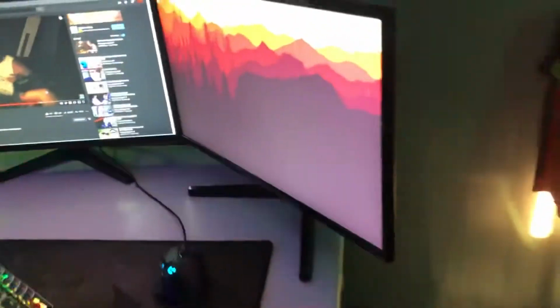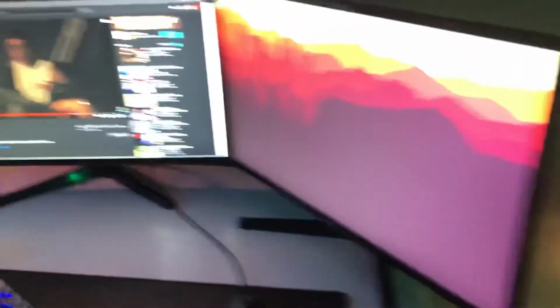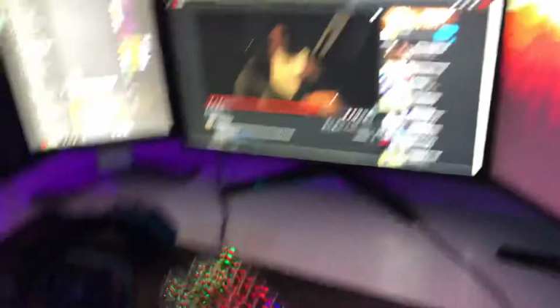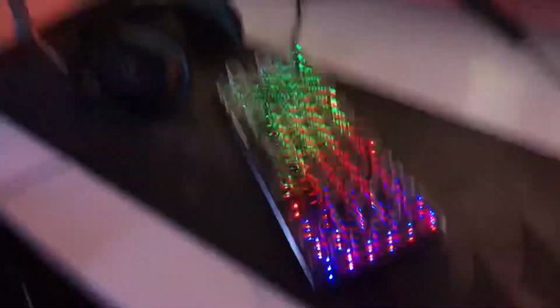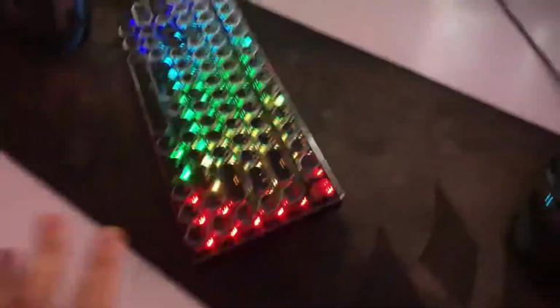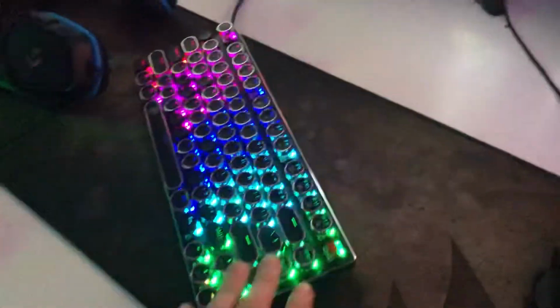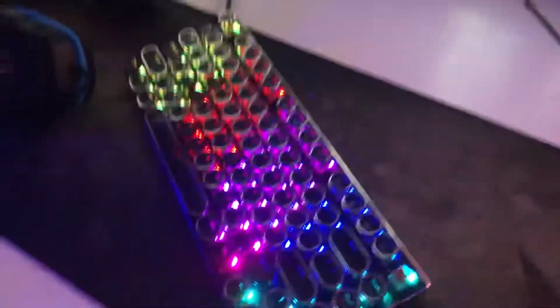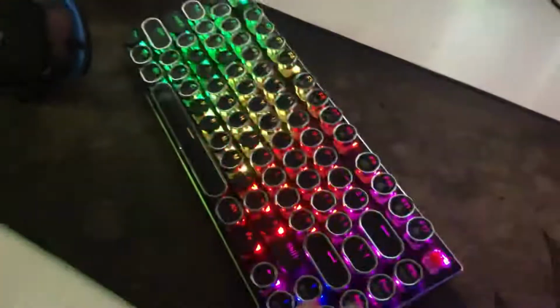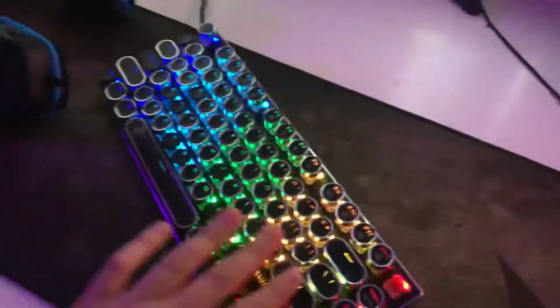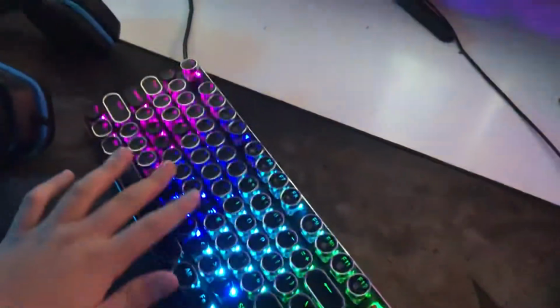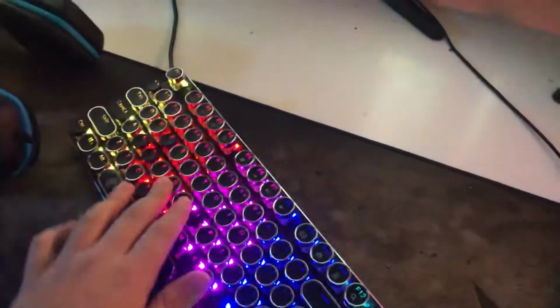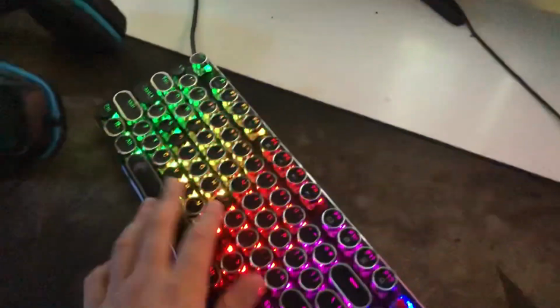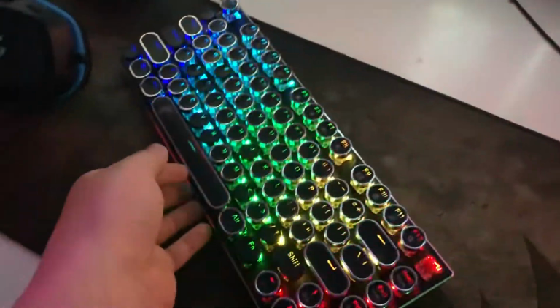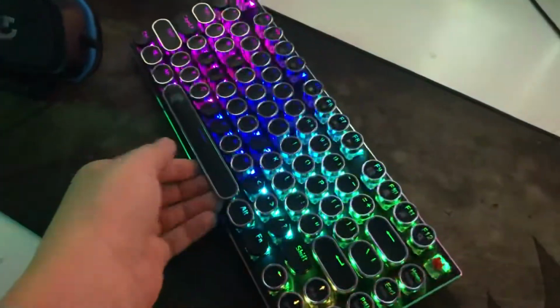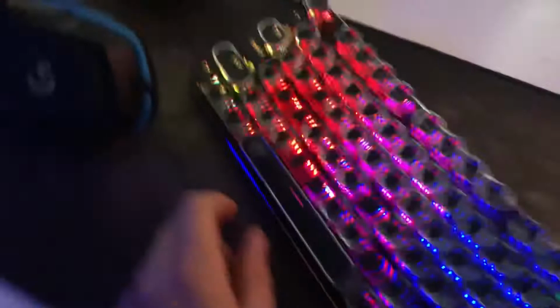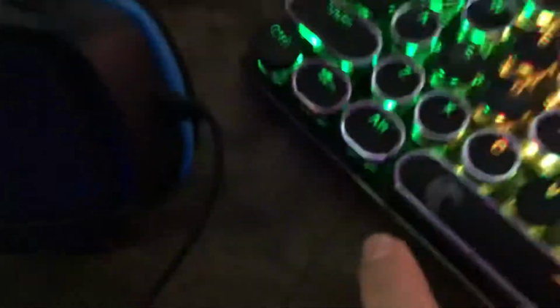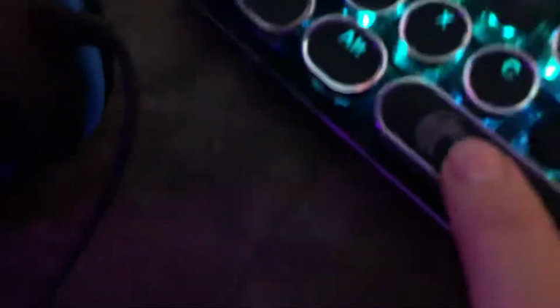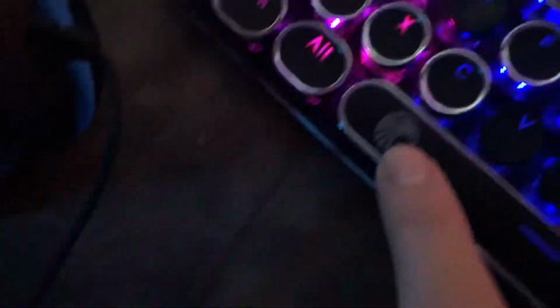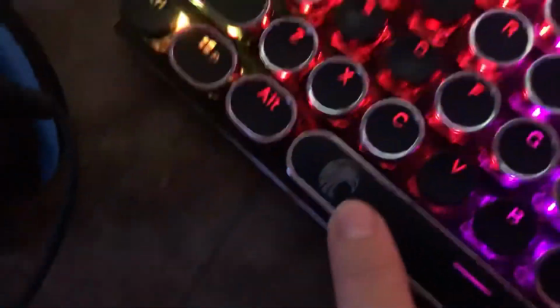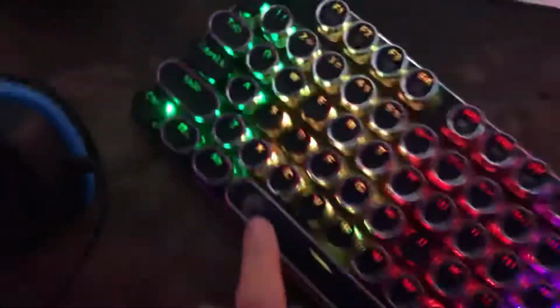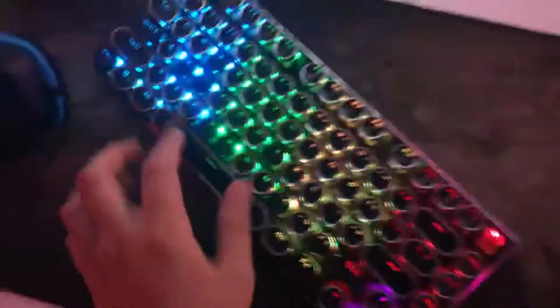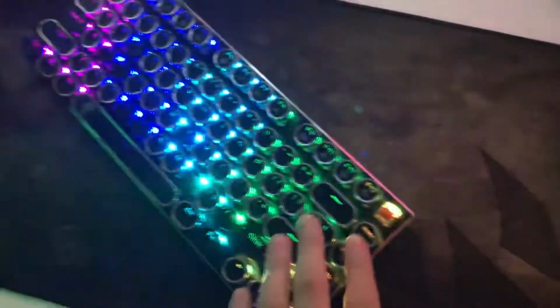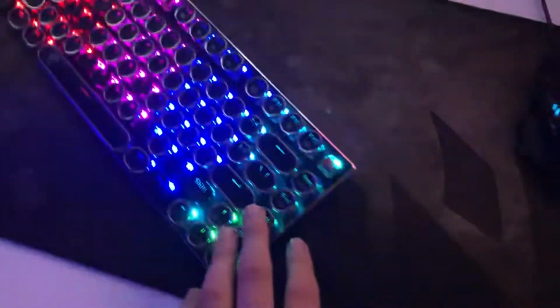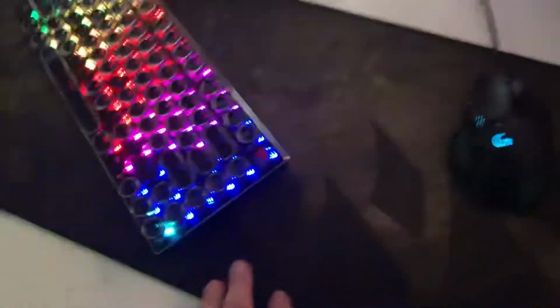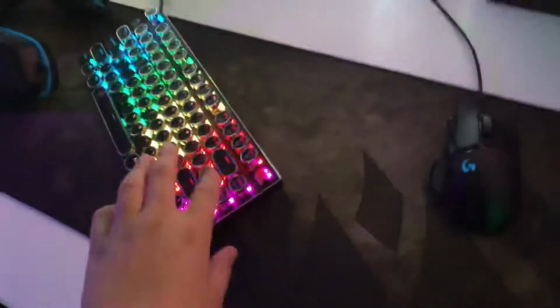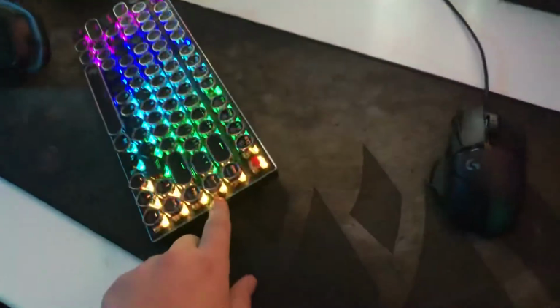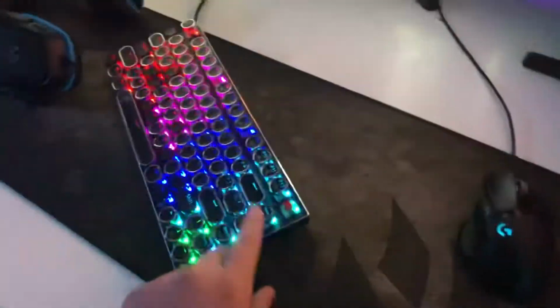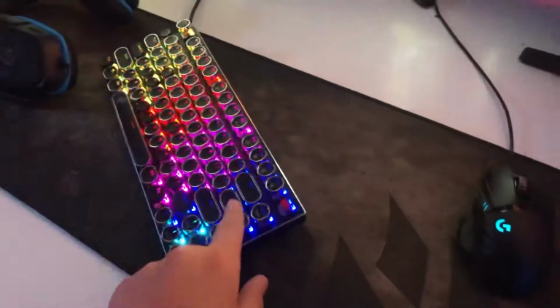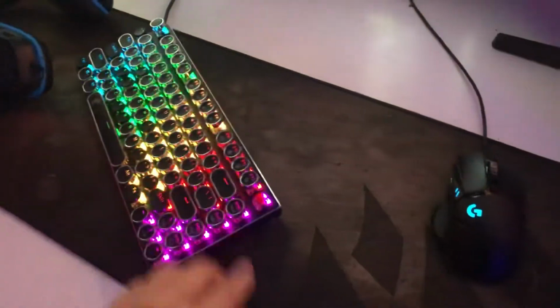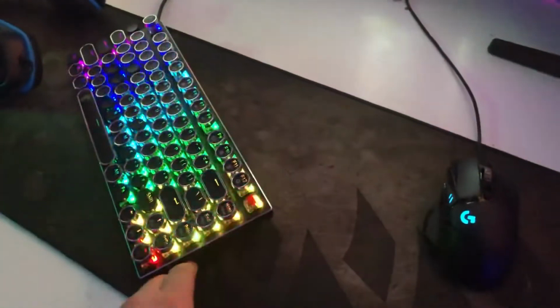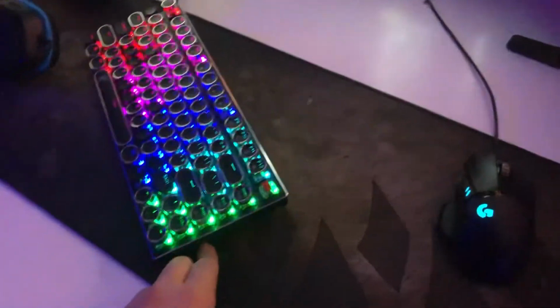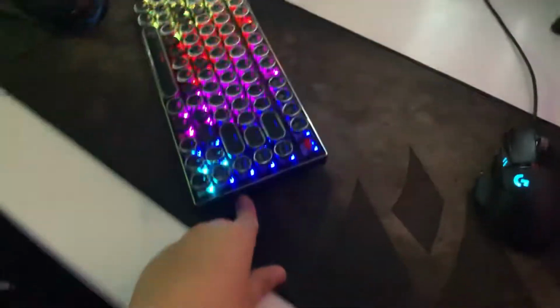First we're going to start off with the keyboard. I don't know what kind of keyboard this is — I bought it off my friend. There's a logo if anybody knows it. It's a 60% mechanical keyboard. It actually does pretty good, it does the job.